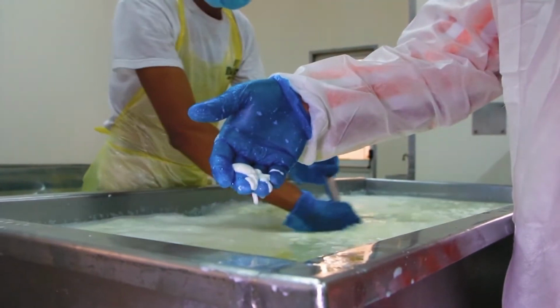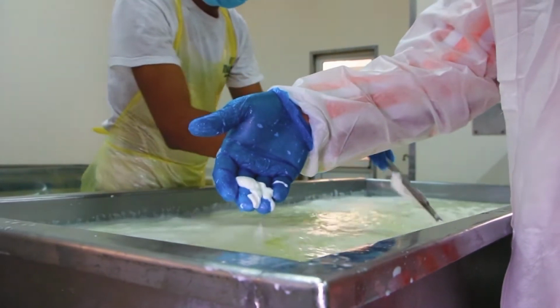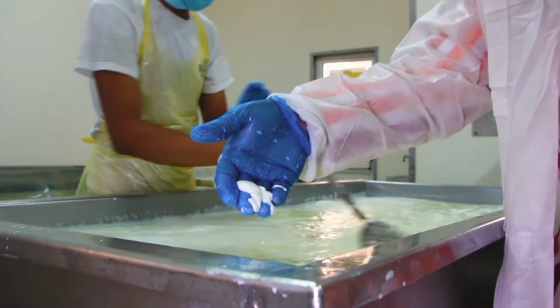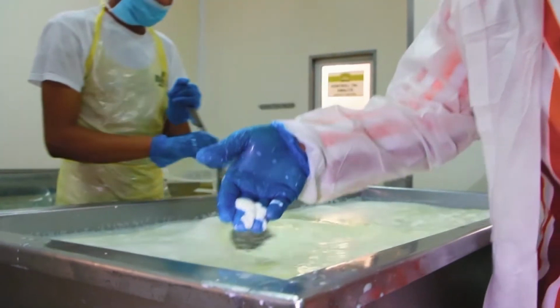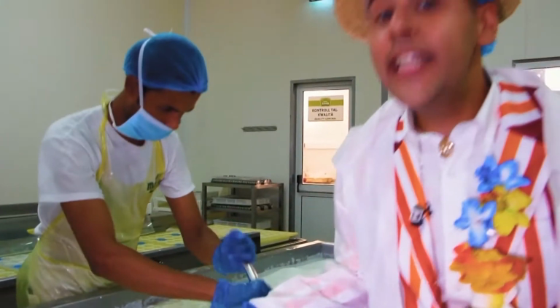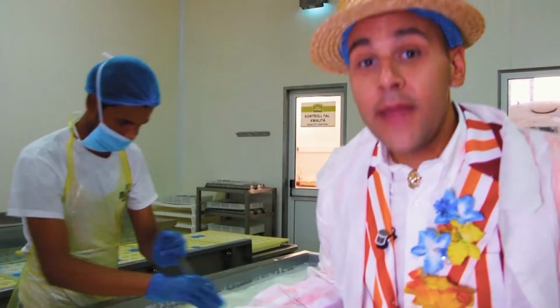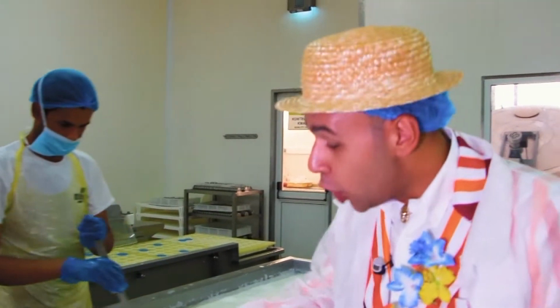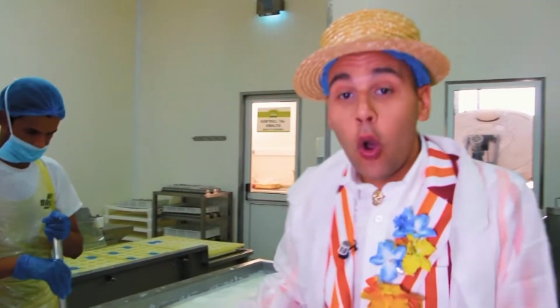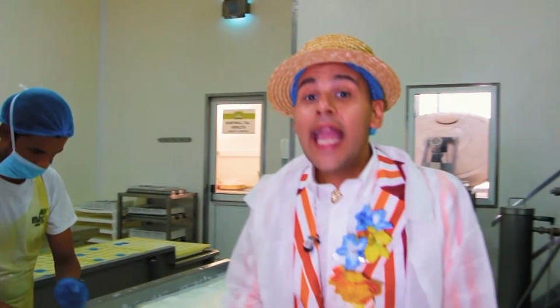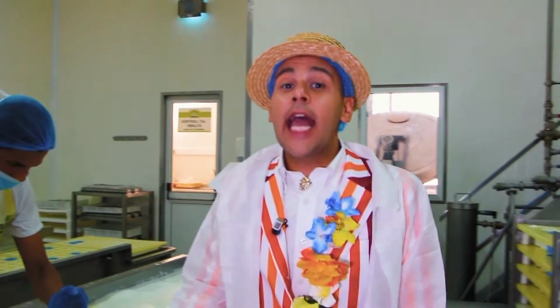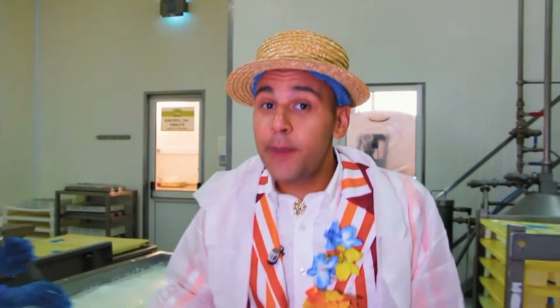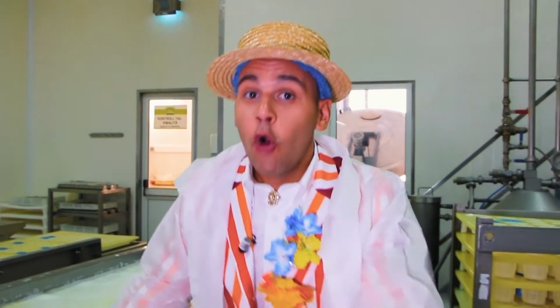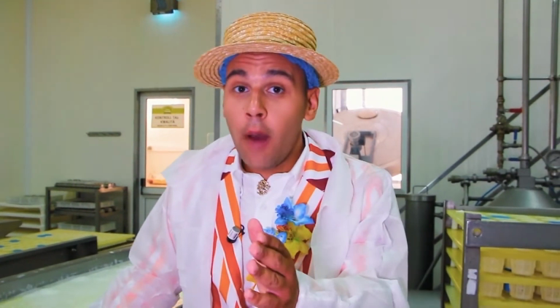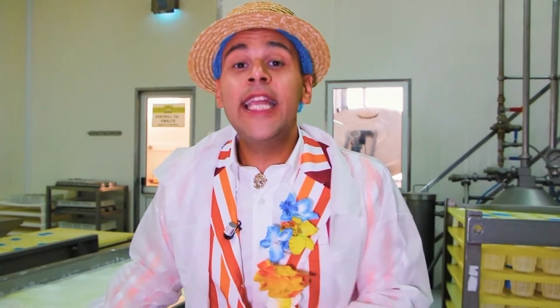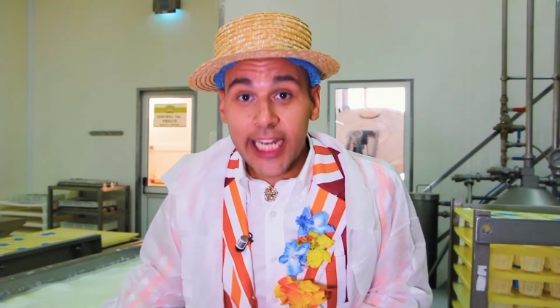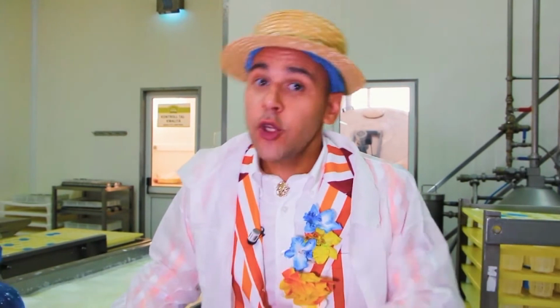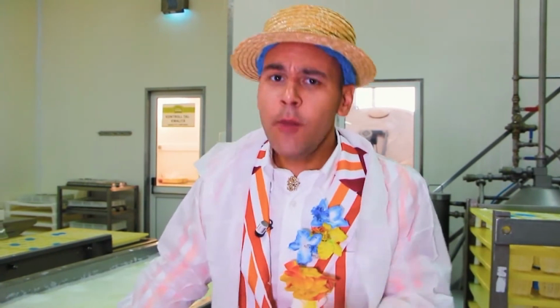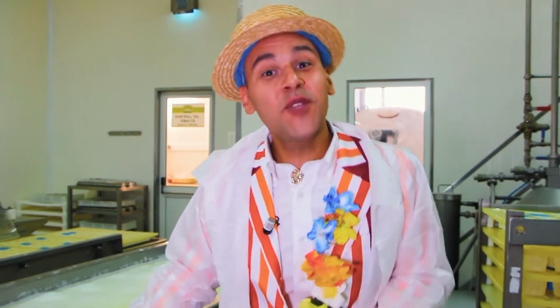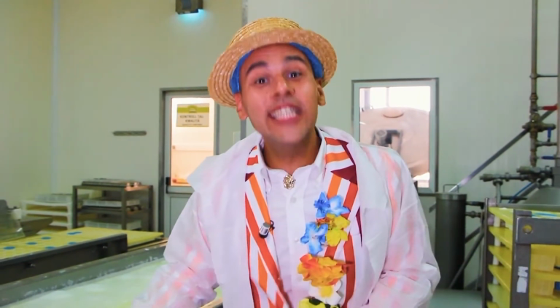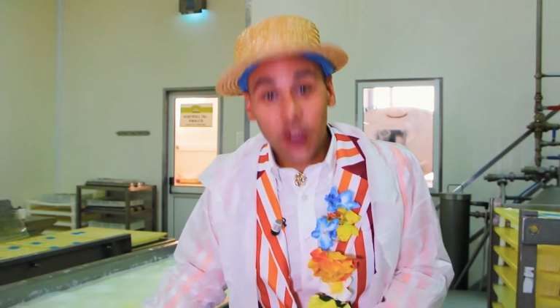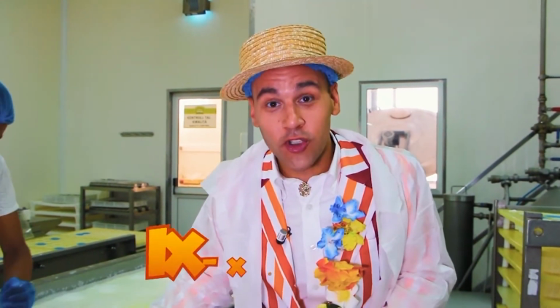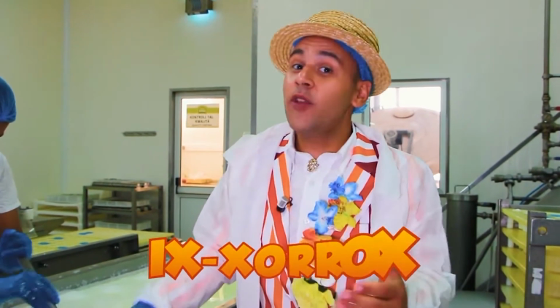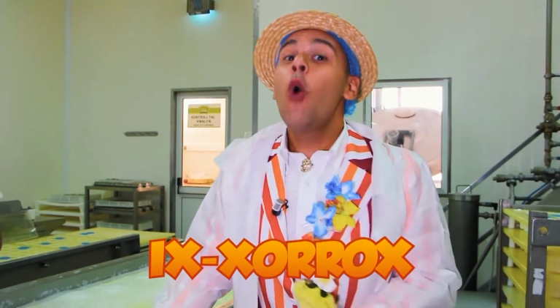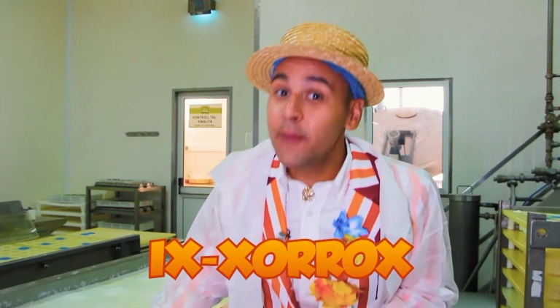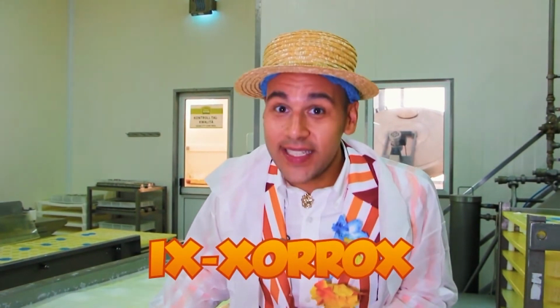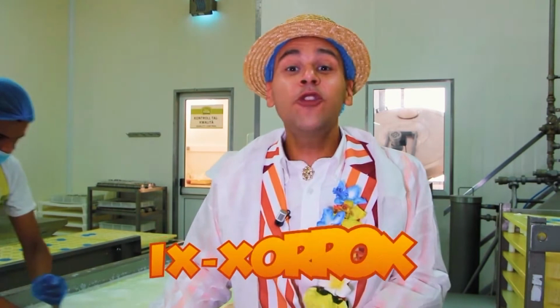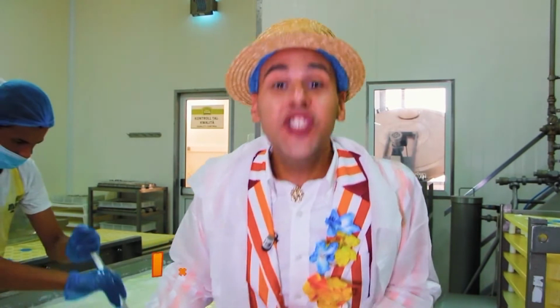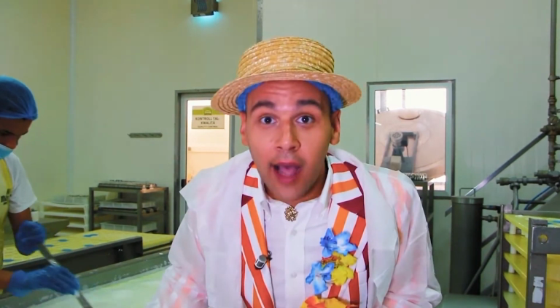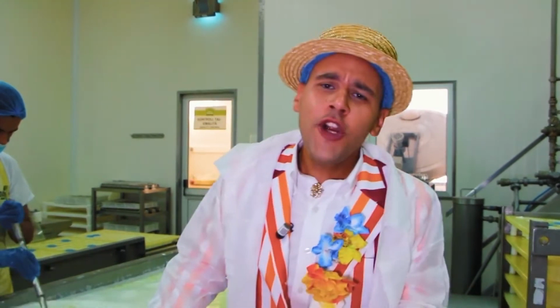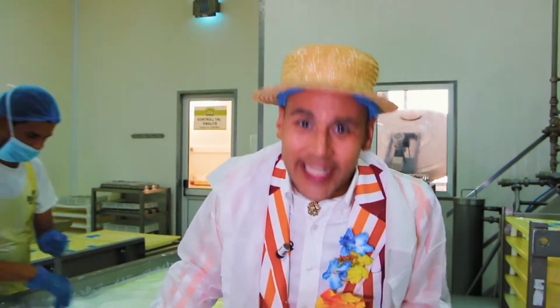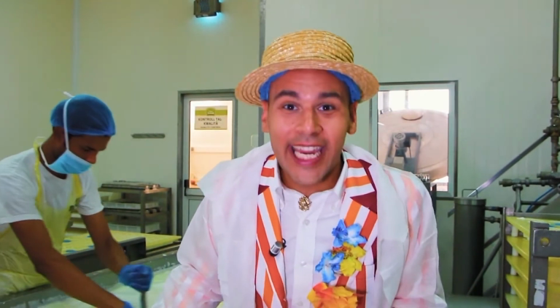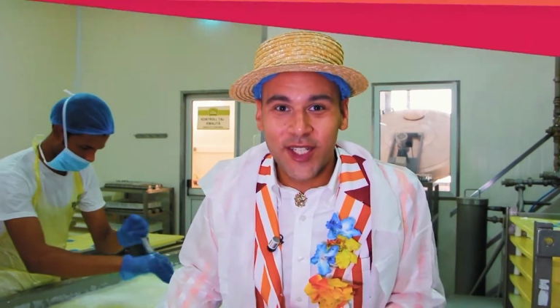We have to leave it to sit for 30 minutes so it can be split from the milk liquid, which in Maltese we call Shorgos. Then we can process it into Jibna, or cheese lads in English.